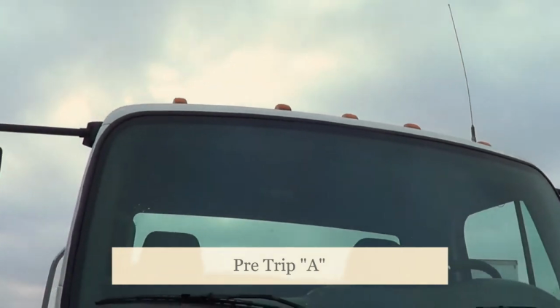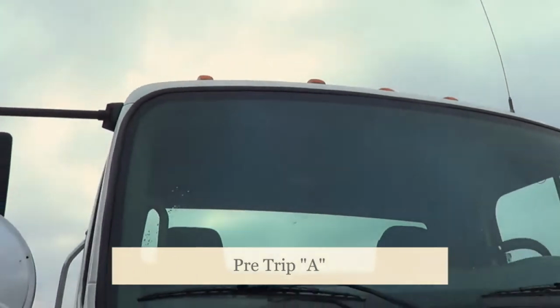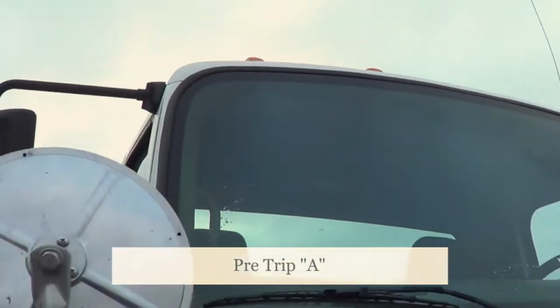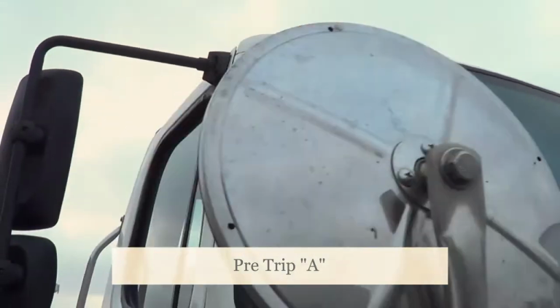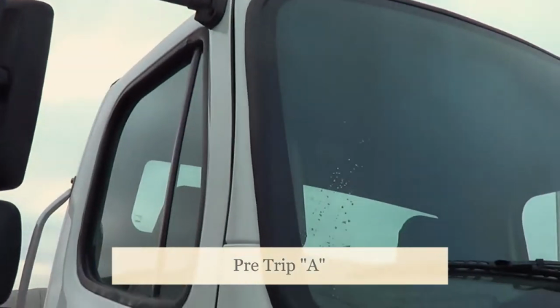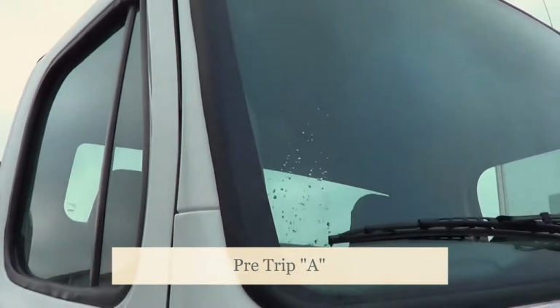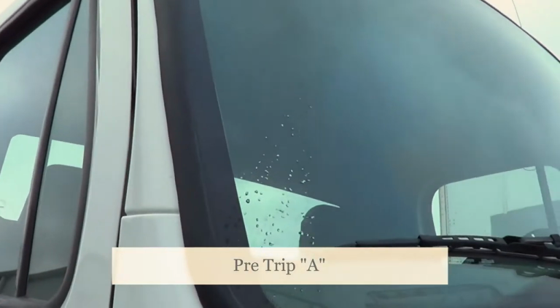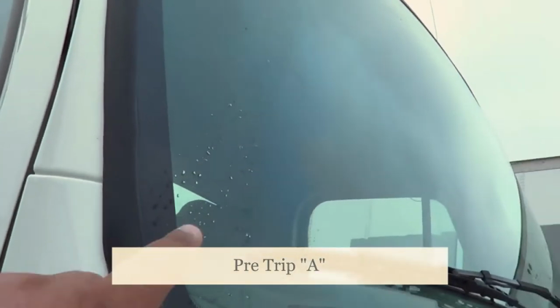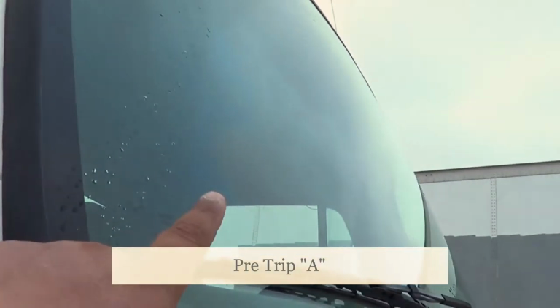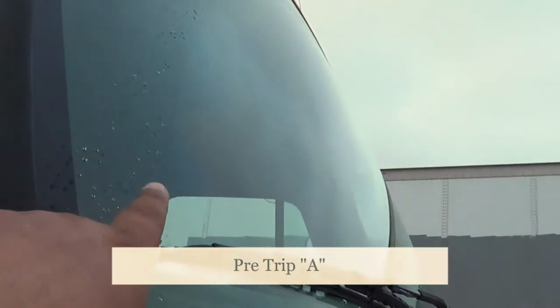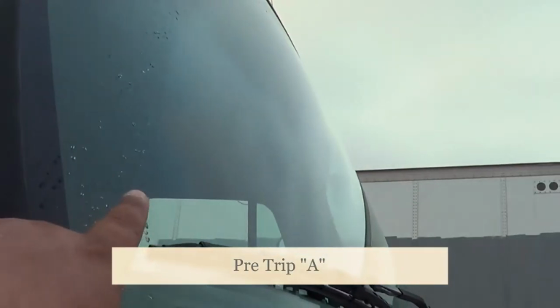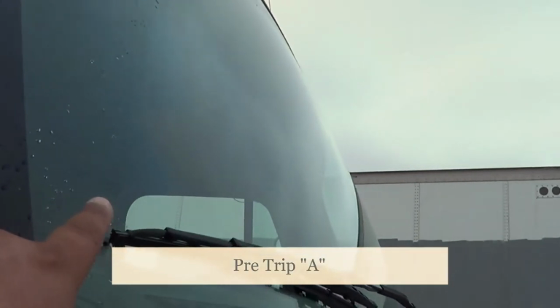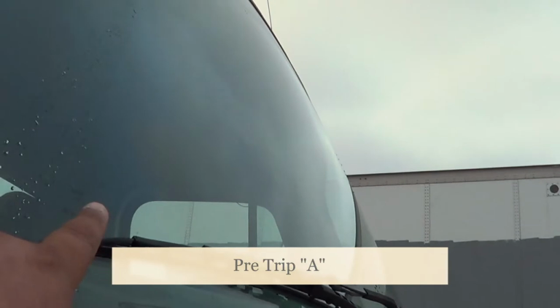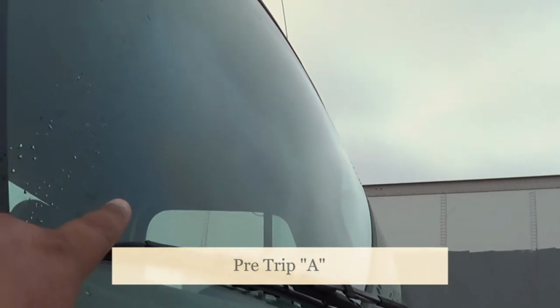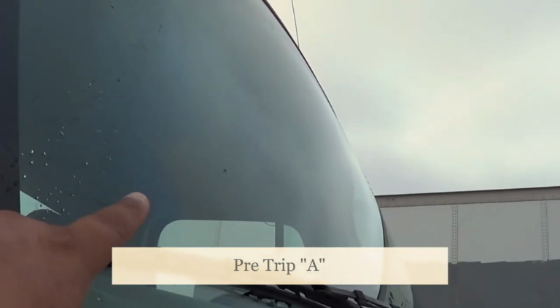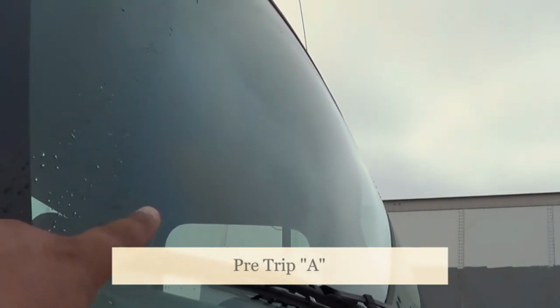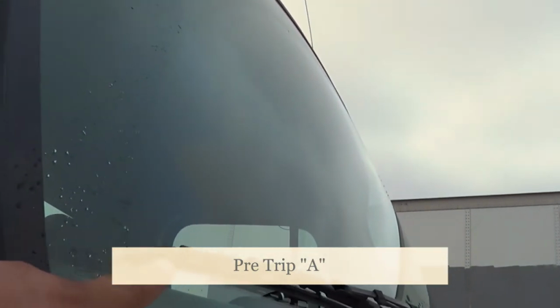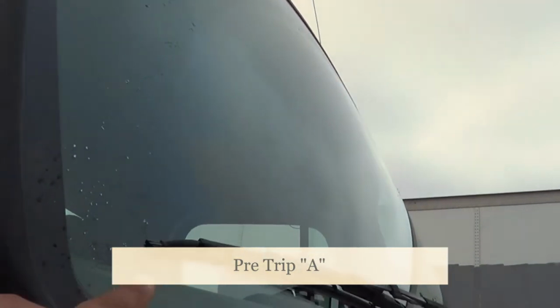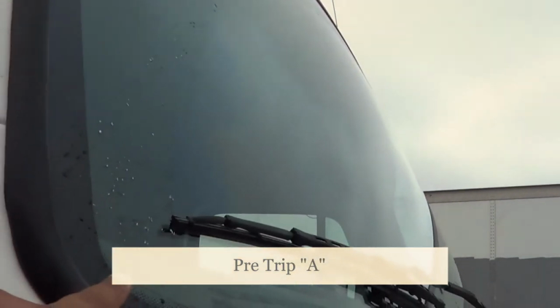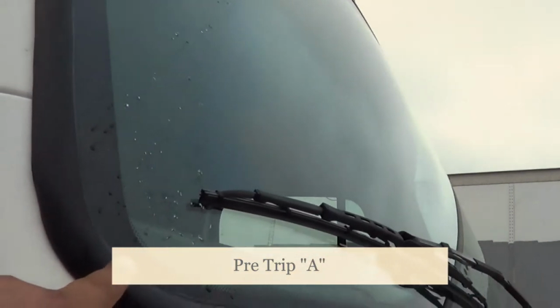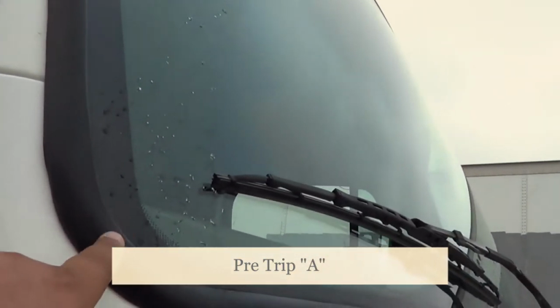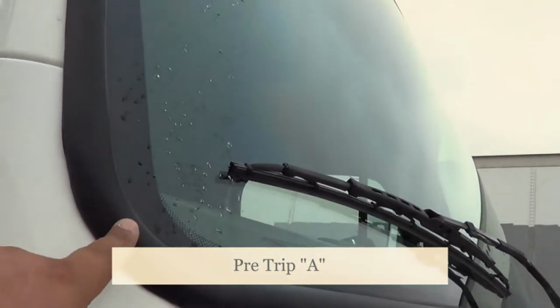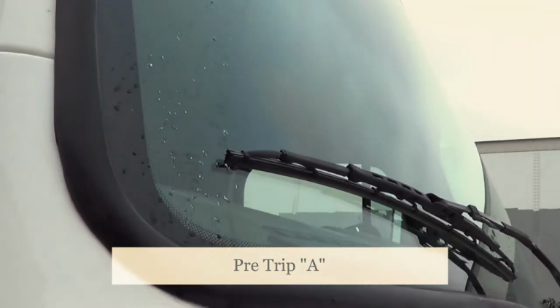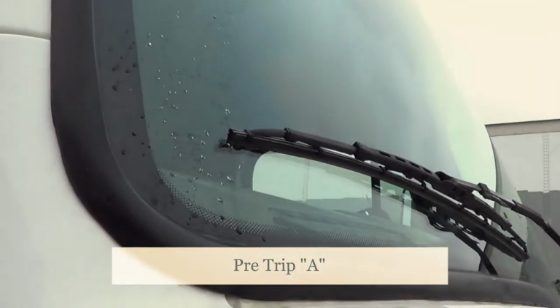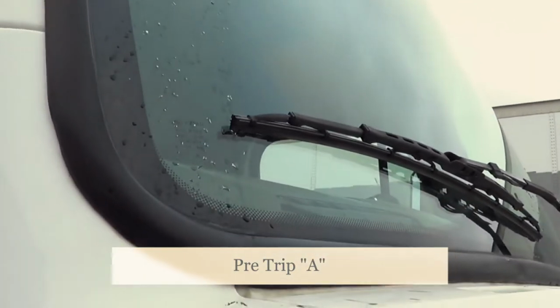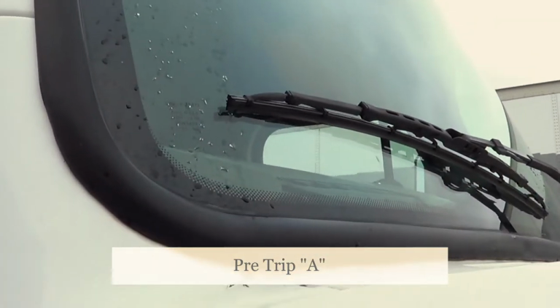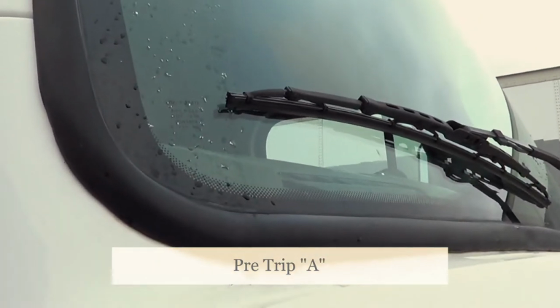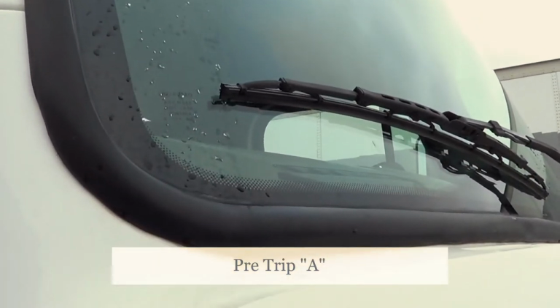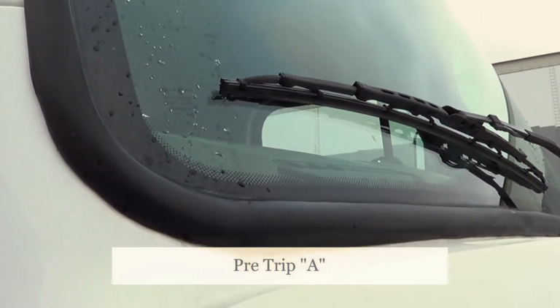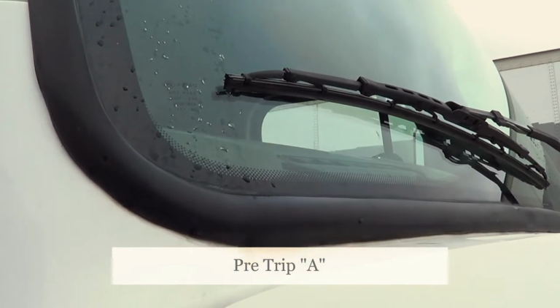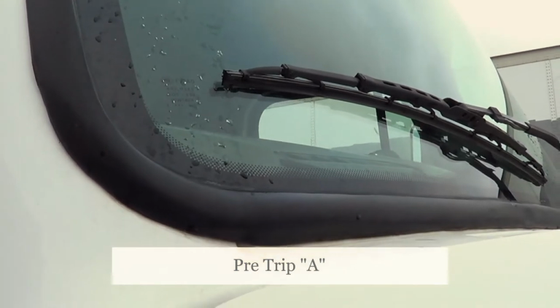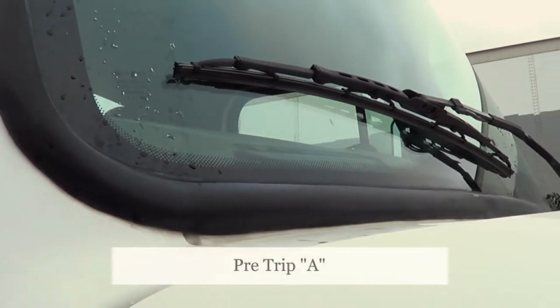I'm going to inspect my windshield. I'm going to make sure my windshield is not cracked or broken, and it's securely mounted by the rubber seal. My rubber seal is not excessively worn or torn, and it will not leak.